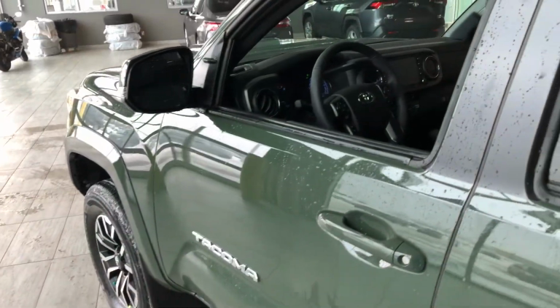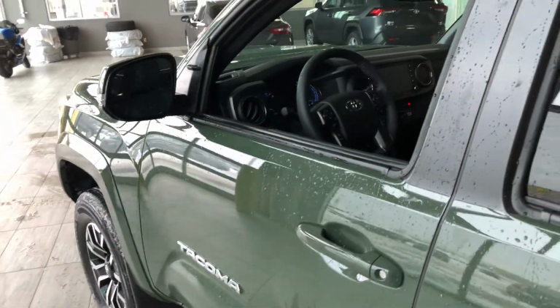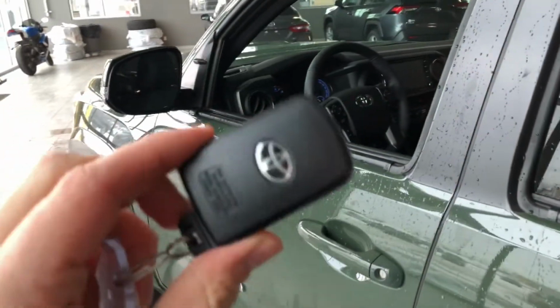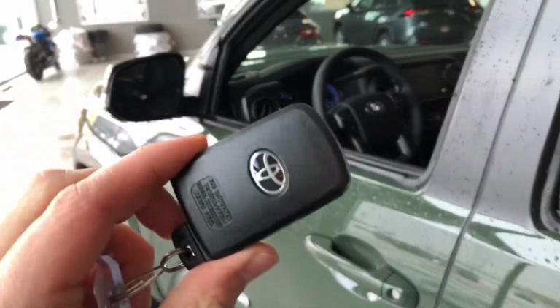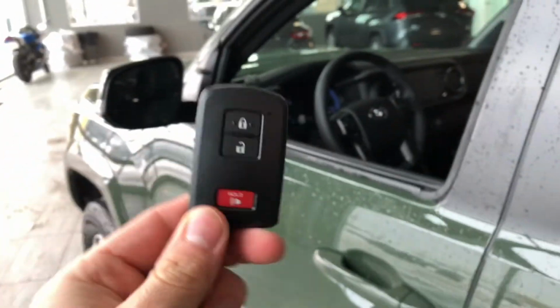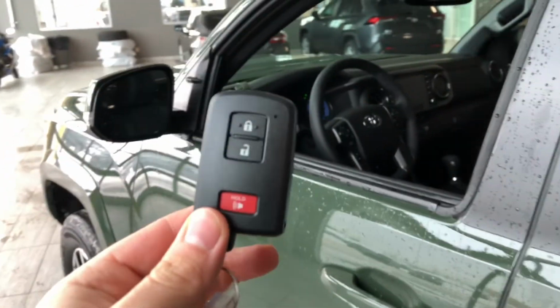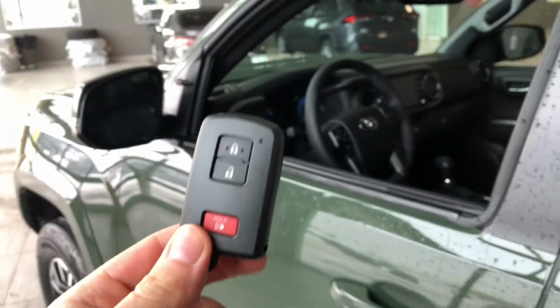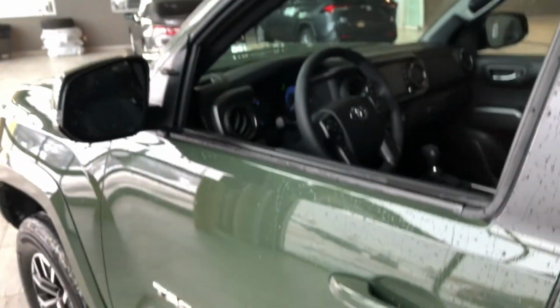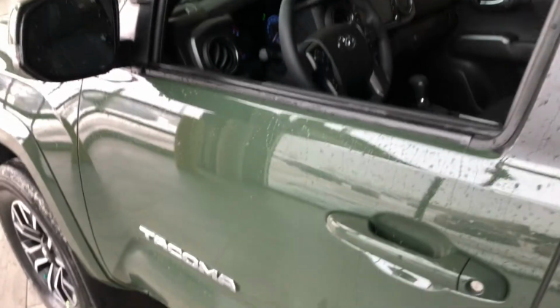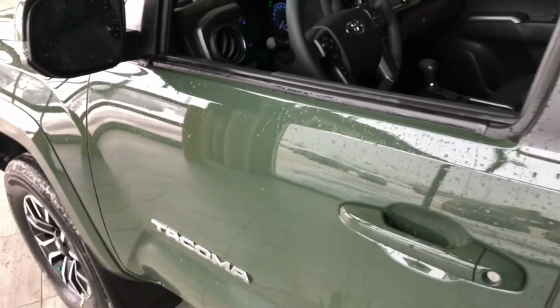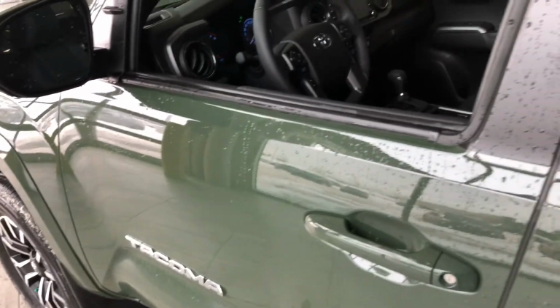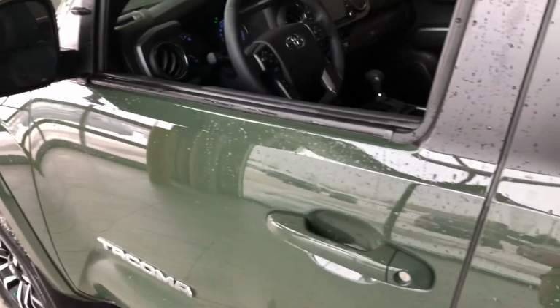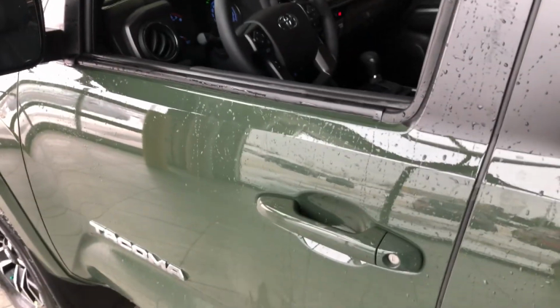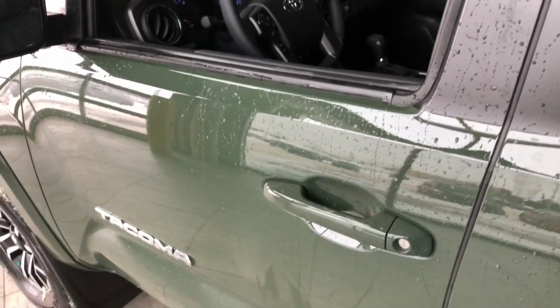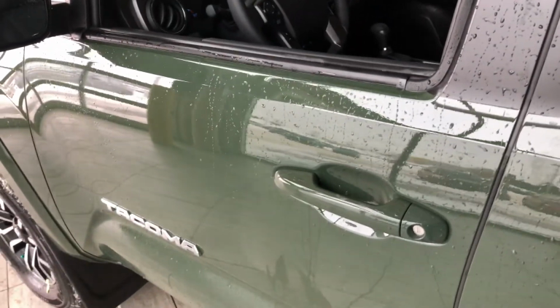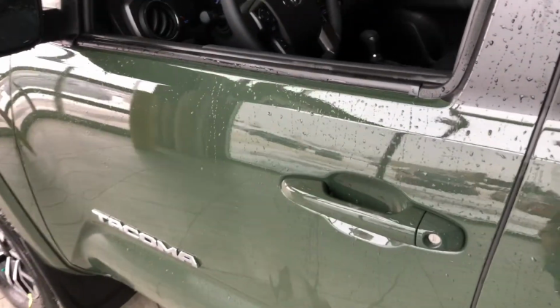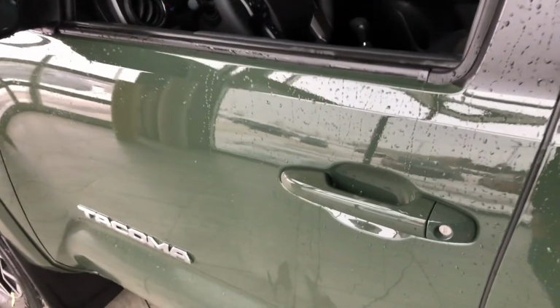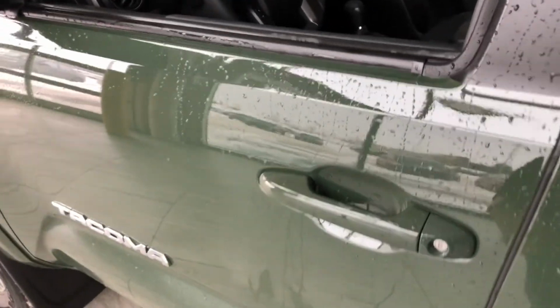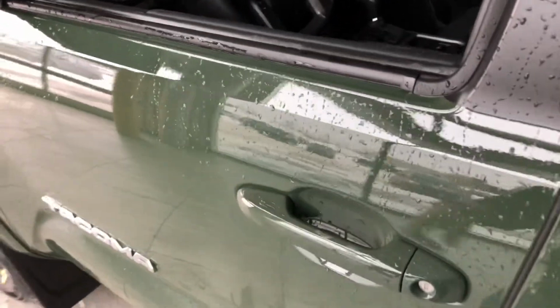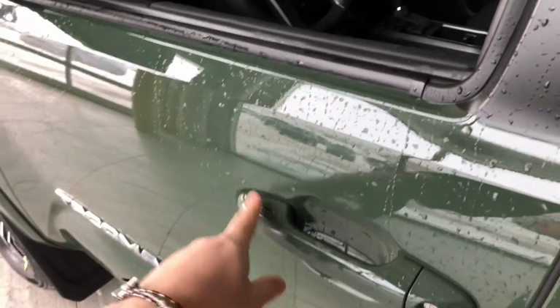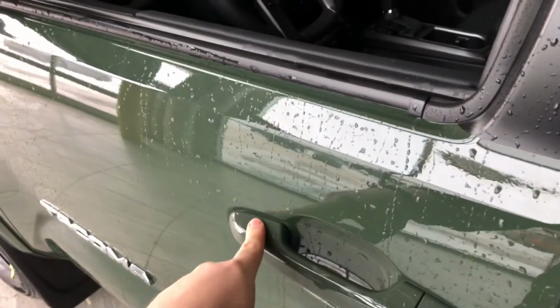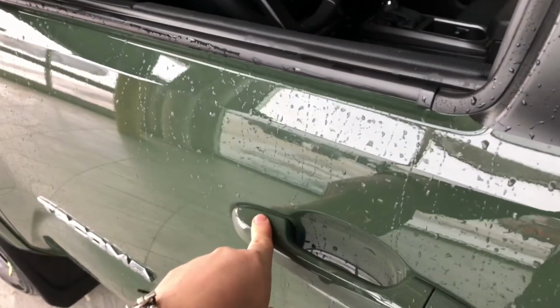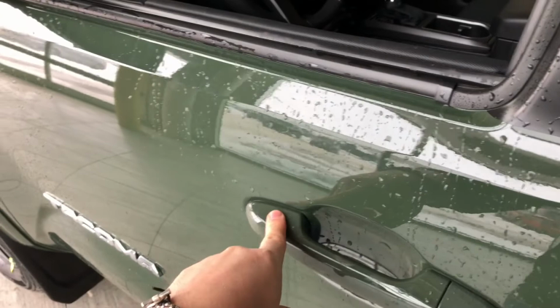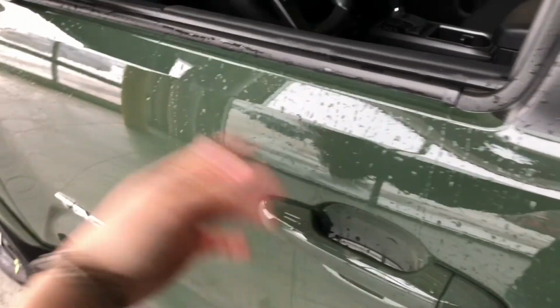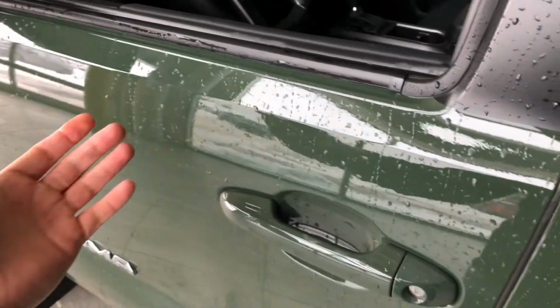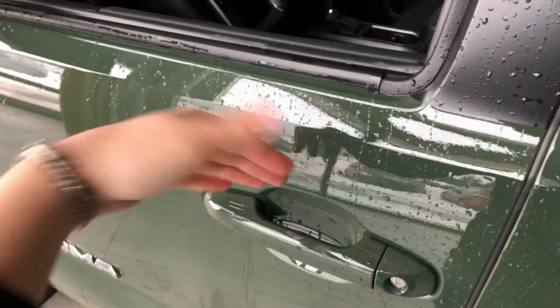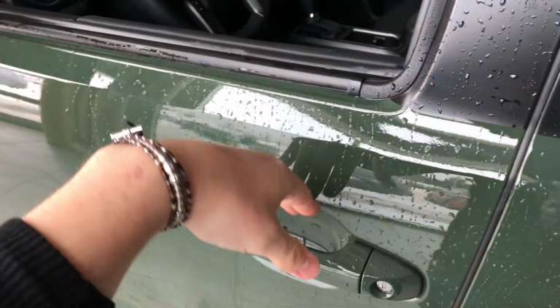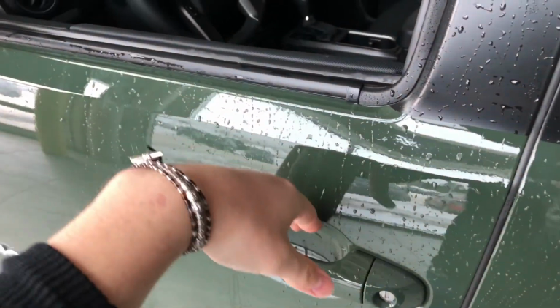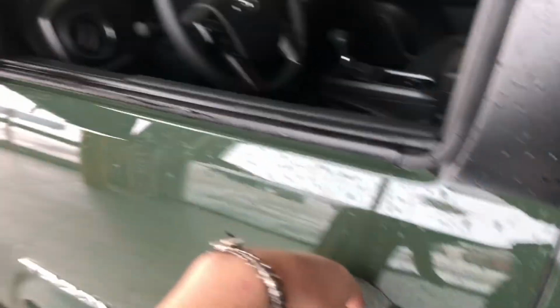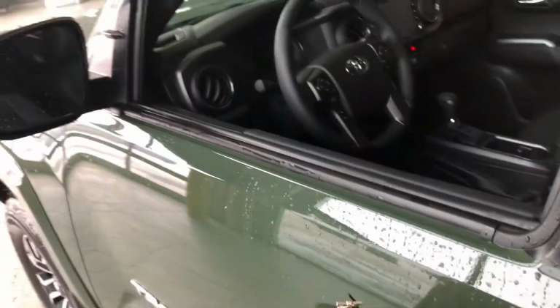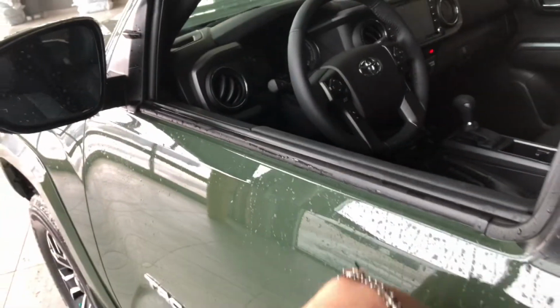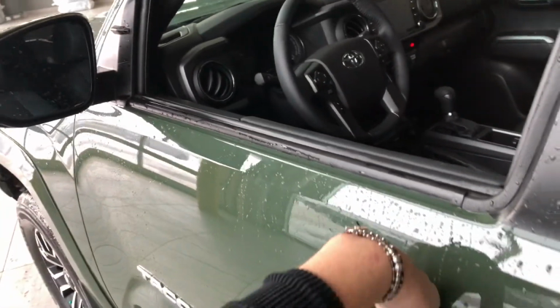Inside is our key fob — it has our lock and unlock button. This Tacoma does have a smart key system, so you press these lines on the door handle to lock the vehicle, and unlocking it is as easy as putting your hand inside the door handle.